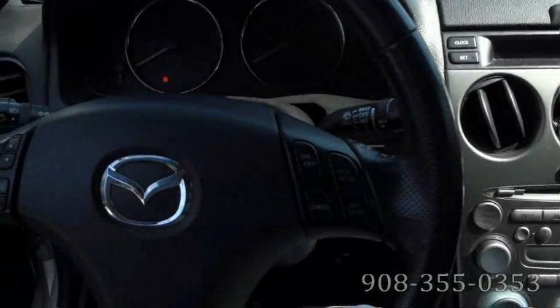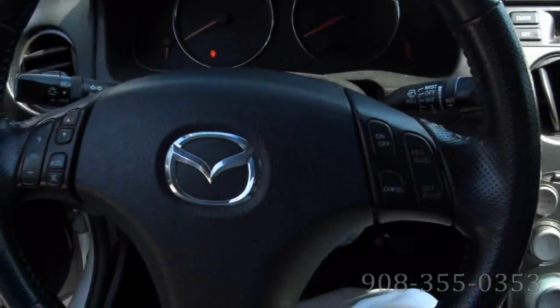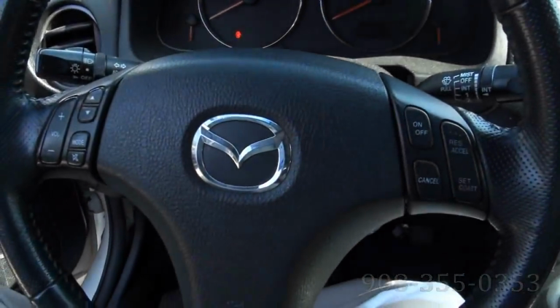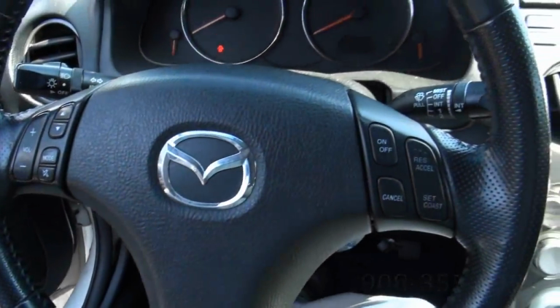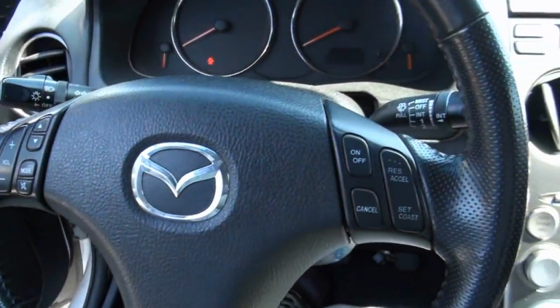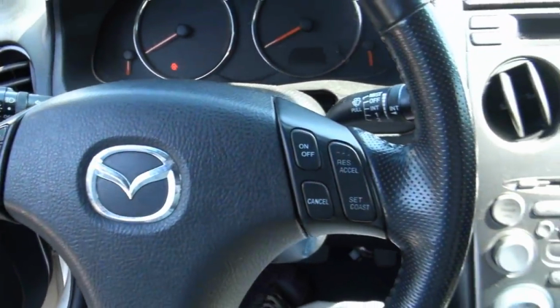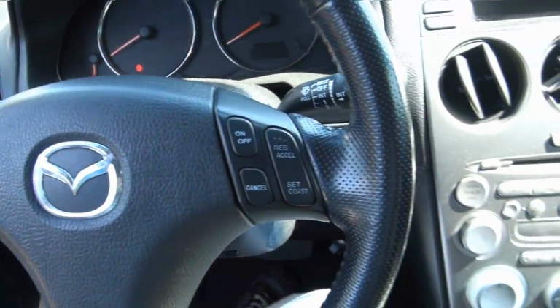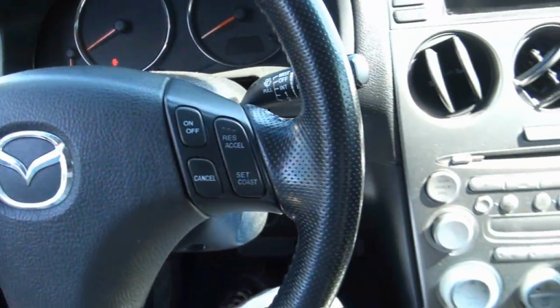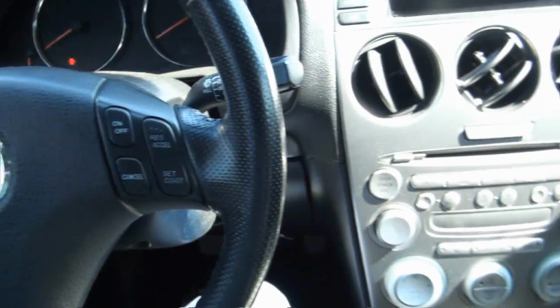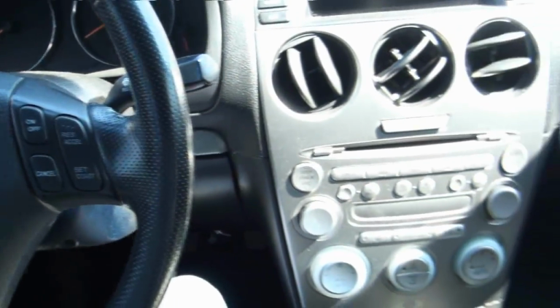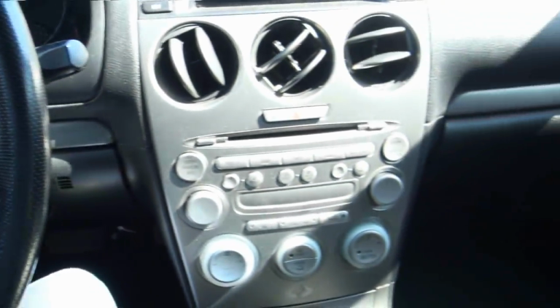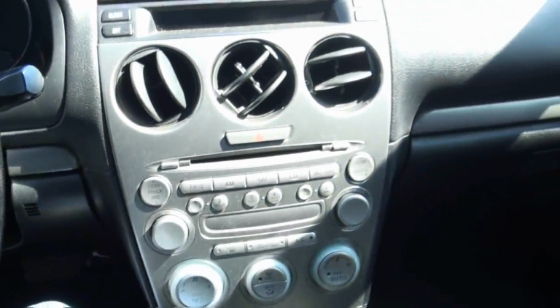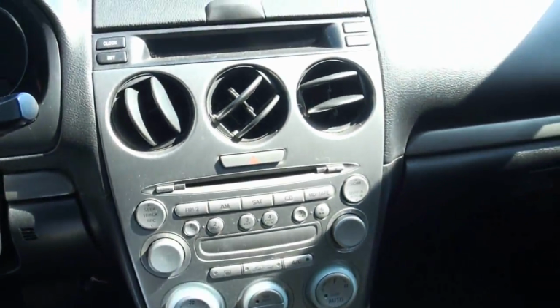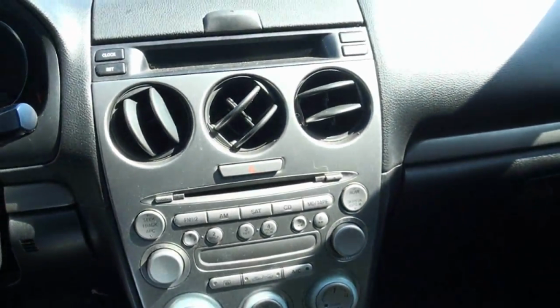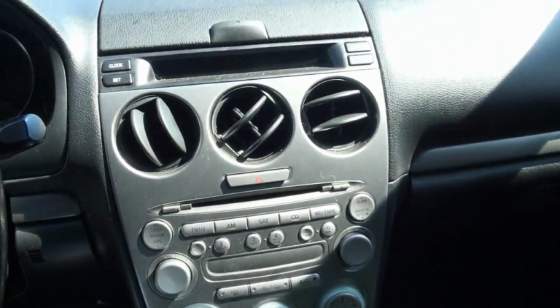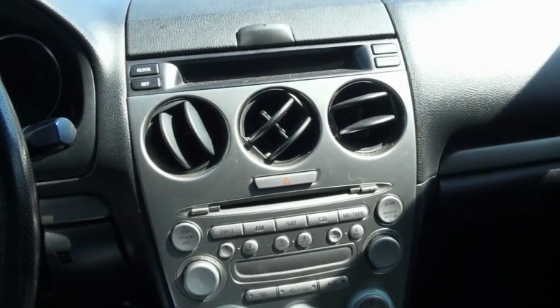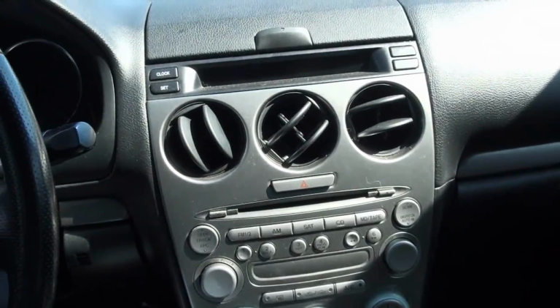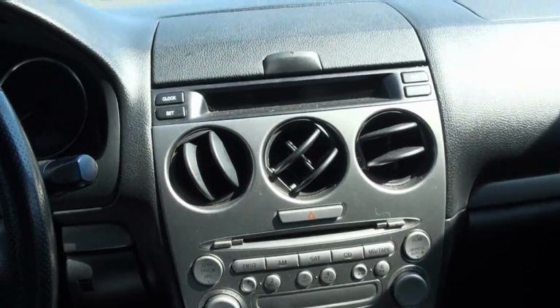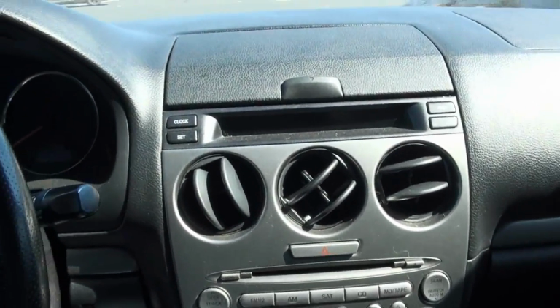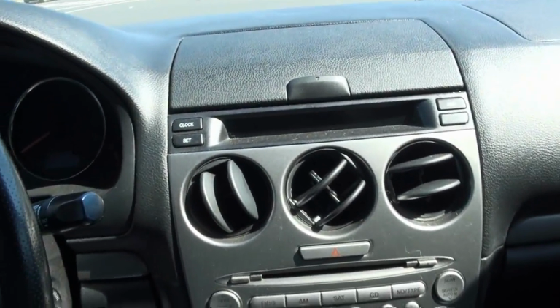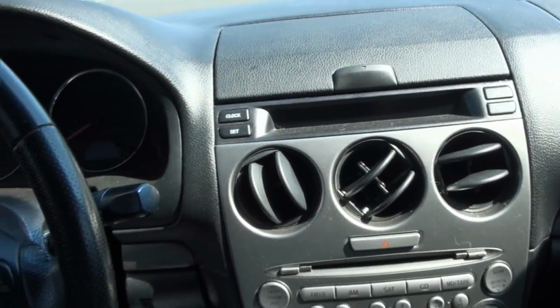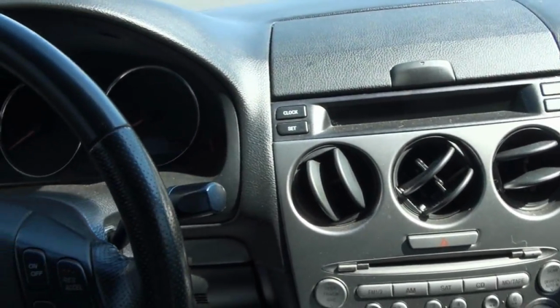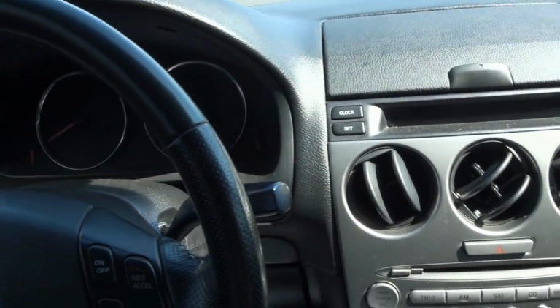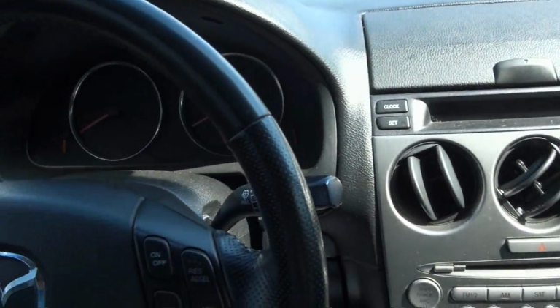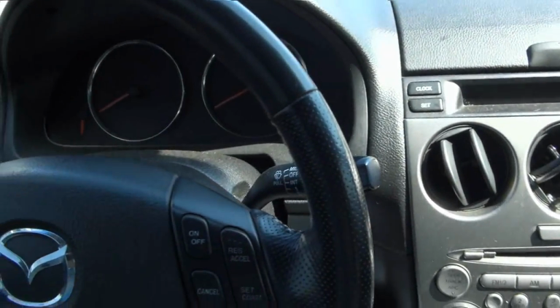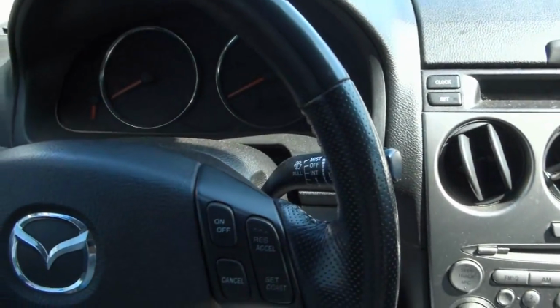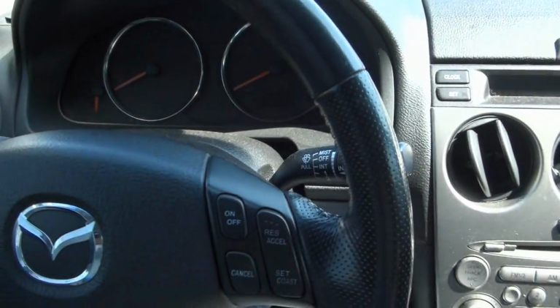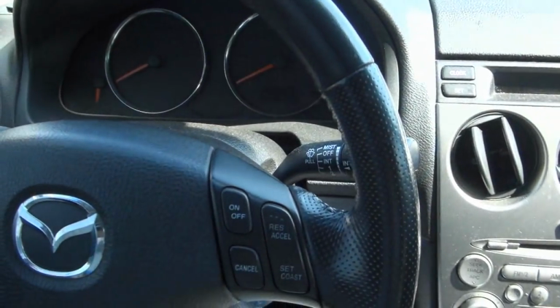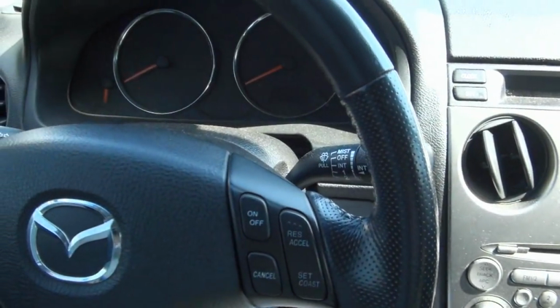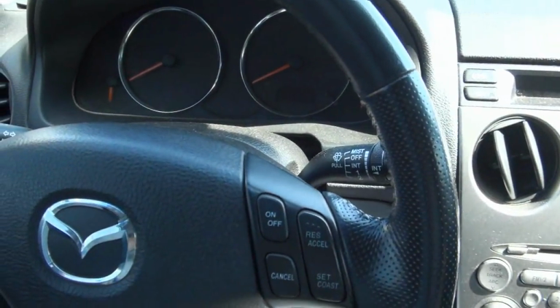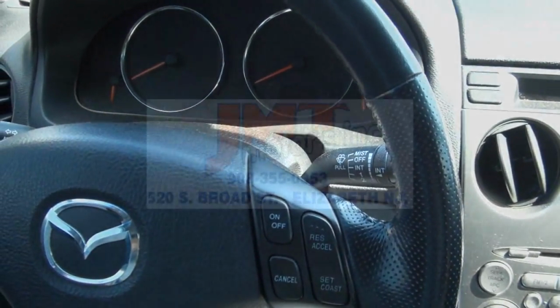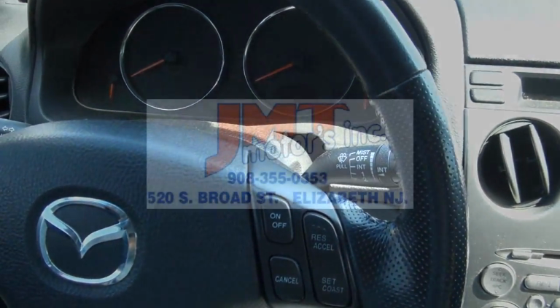Nice three-spoke steering wheel with all the window controls. If you need more help, call us here at JMT Motors at 908-355-0353.